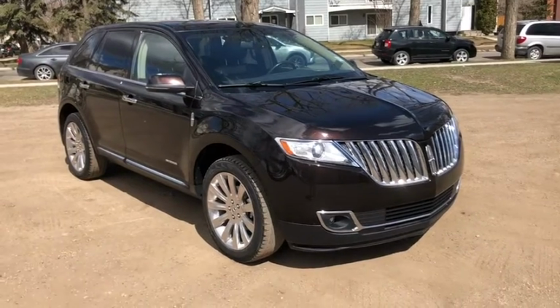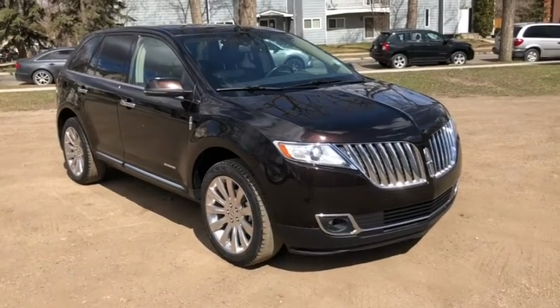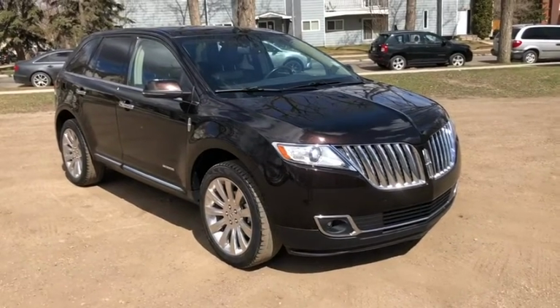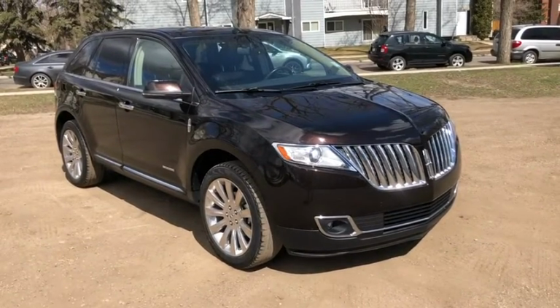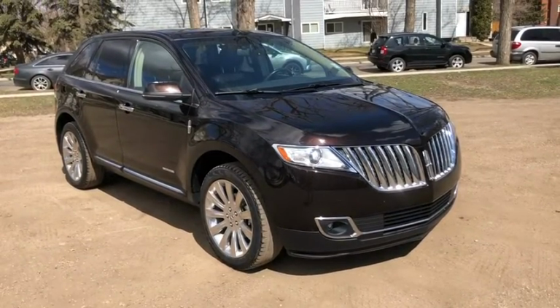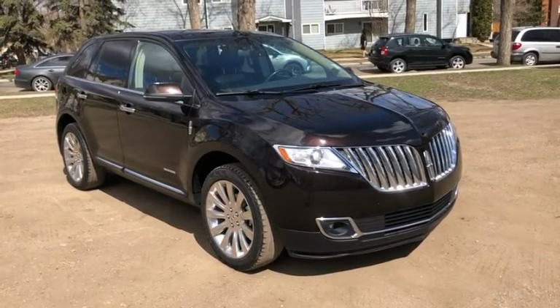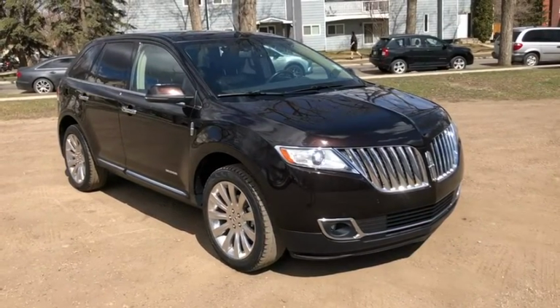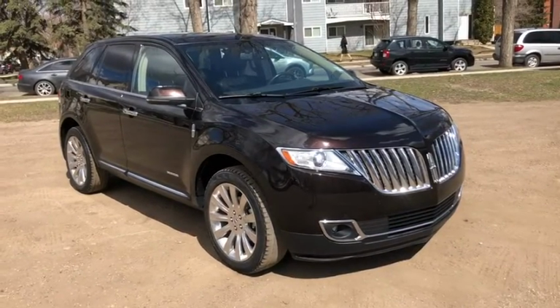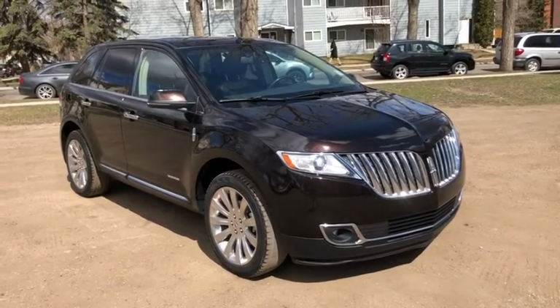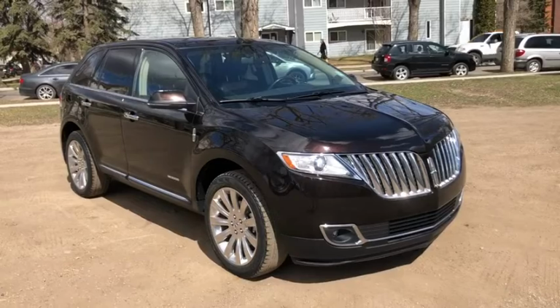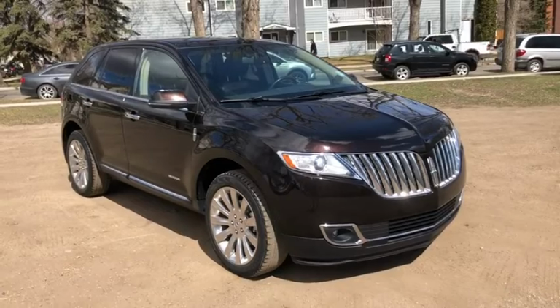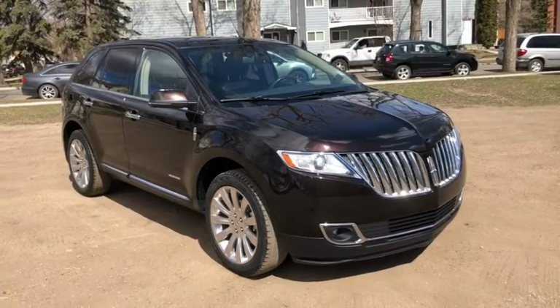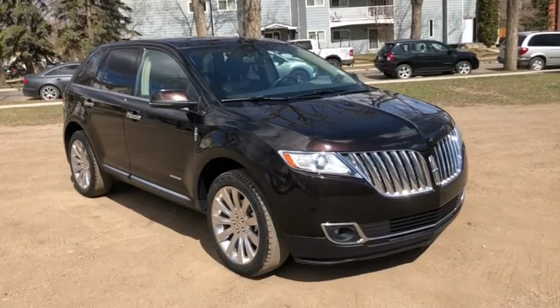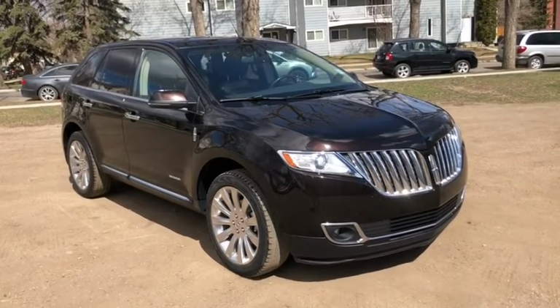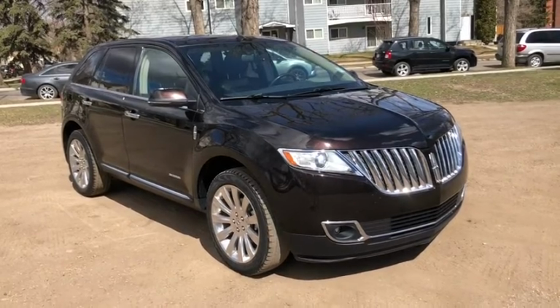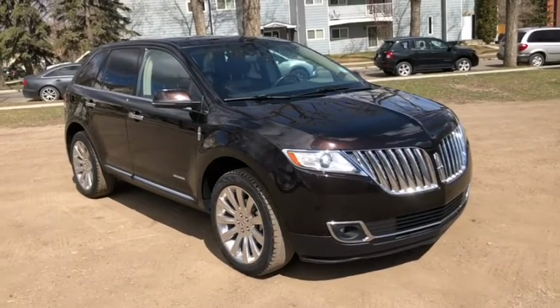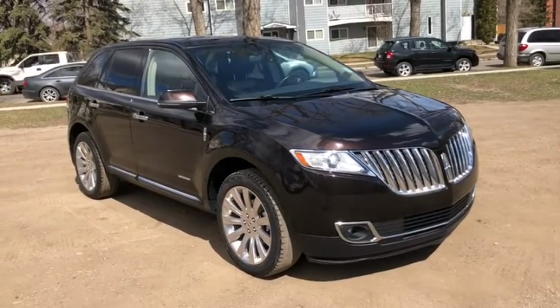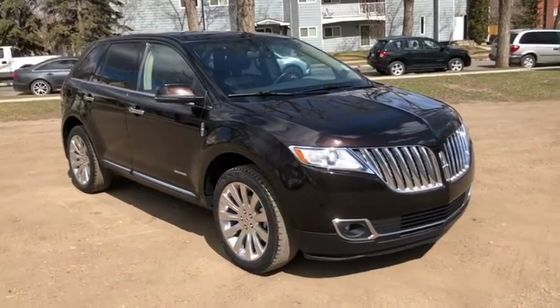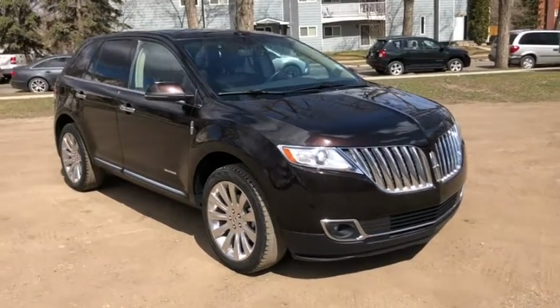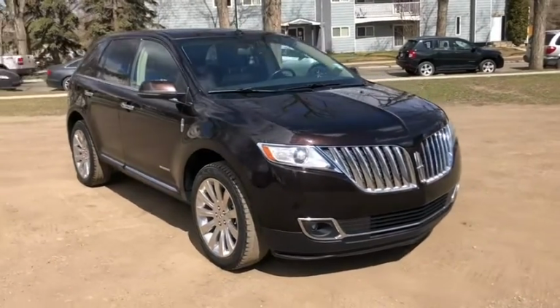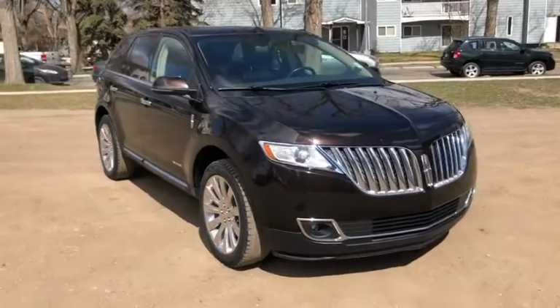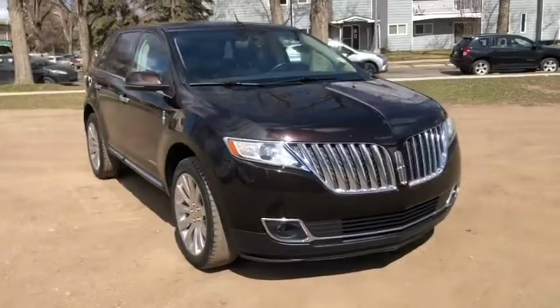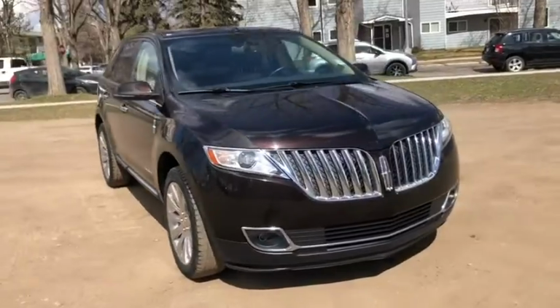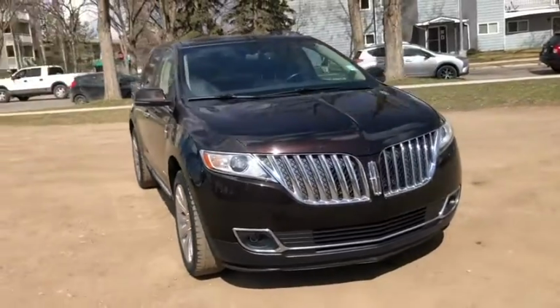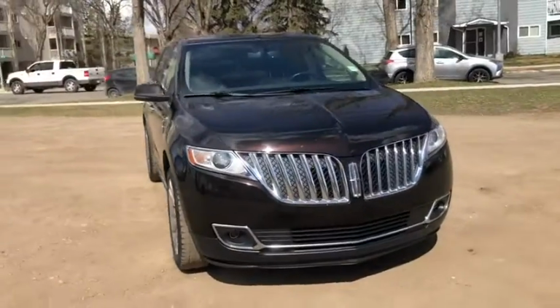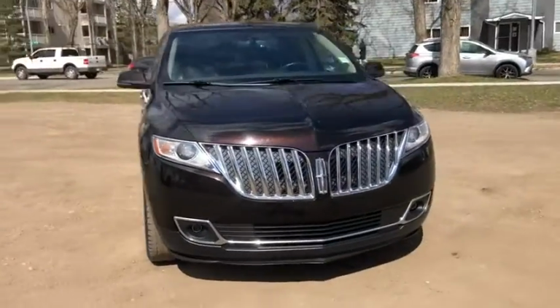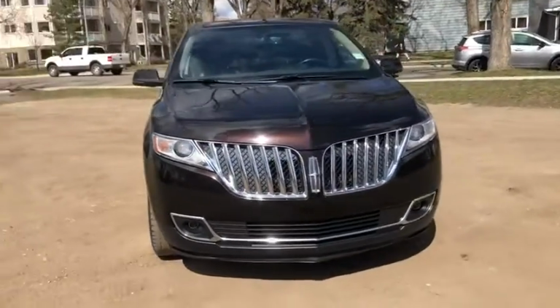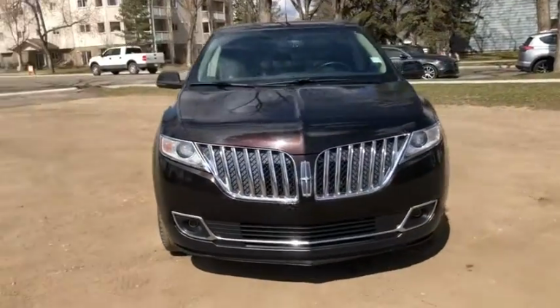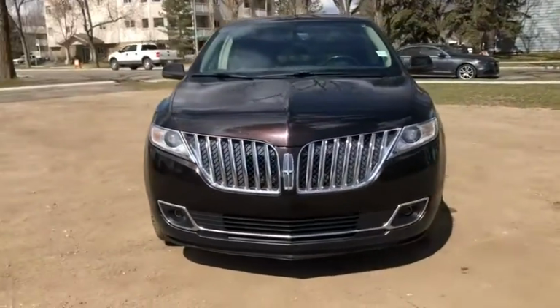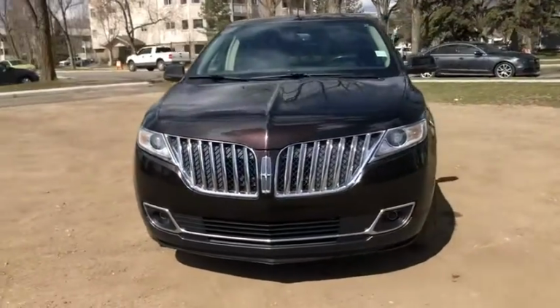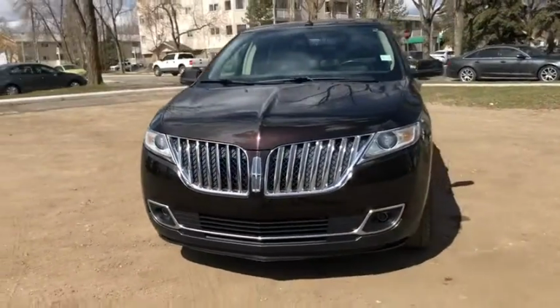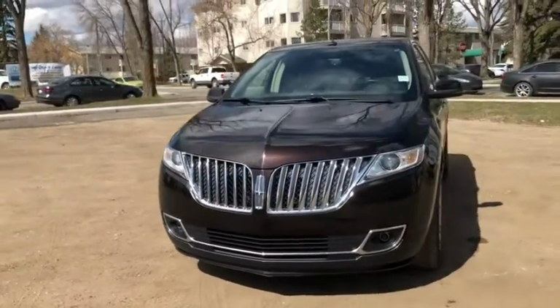Hey this is Lindsay again at Waterloo Ford Lincoln. Today I'm showing you this 2013 Lincoln MKX in Kodiak Brown. This MKX has the 3.7 liter V6 engine with automatic transmission and all-wheel drive.